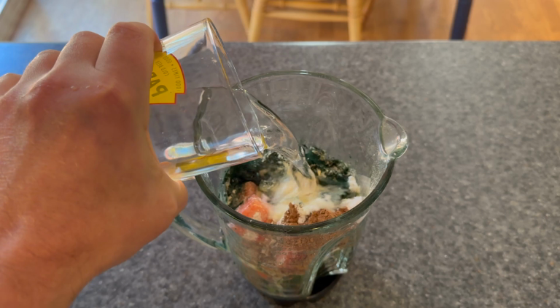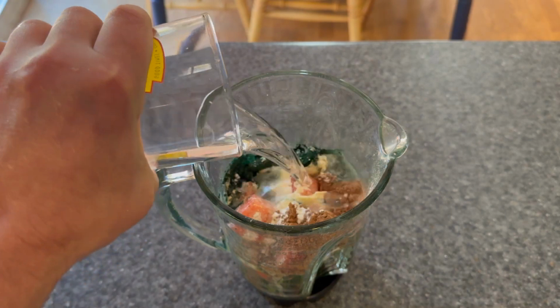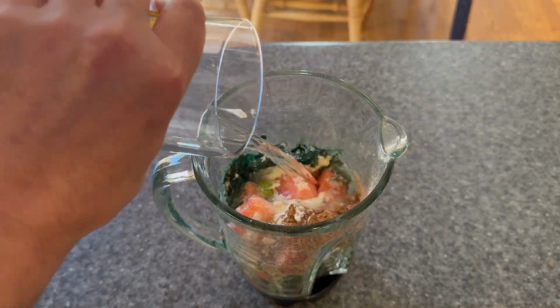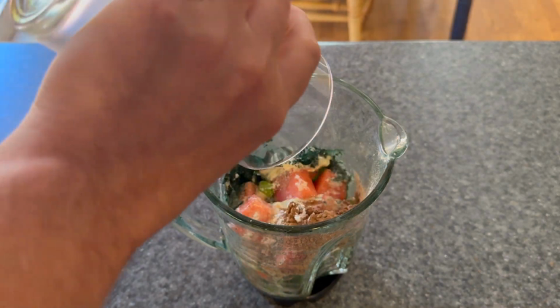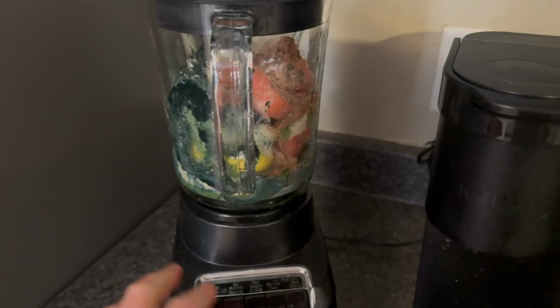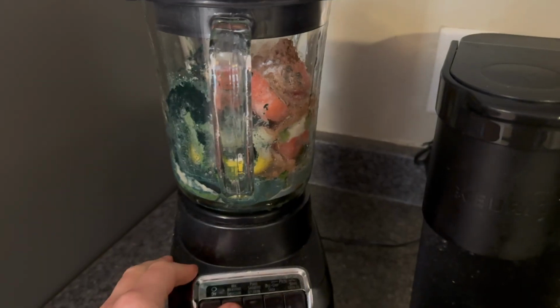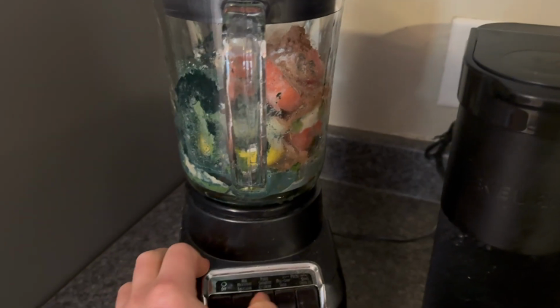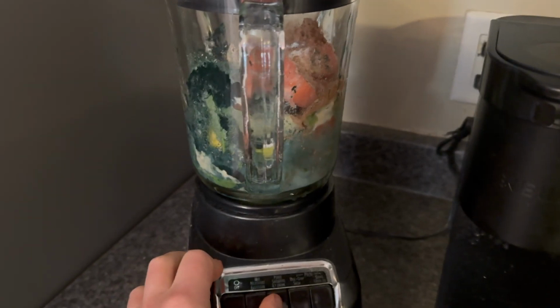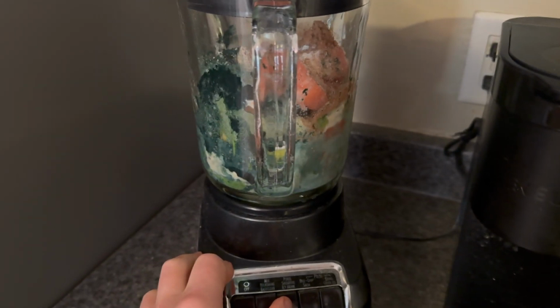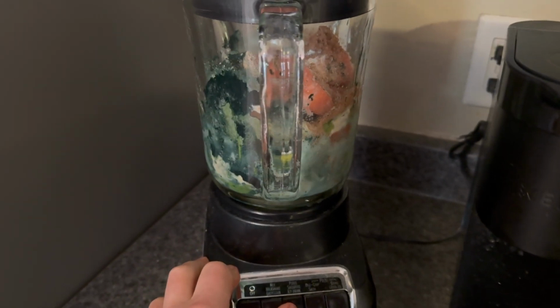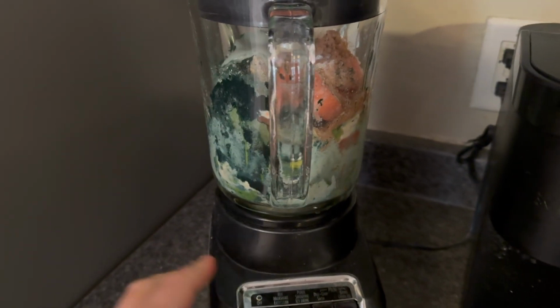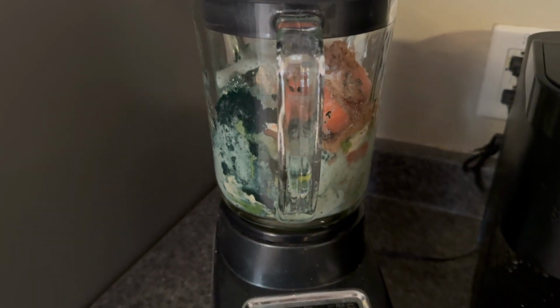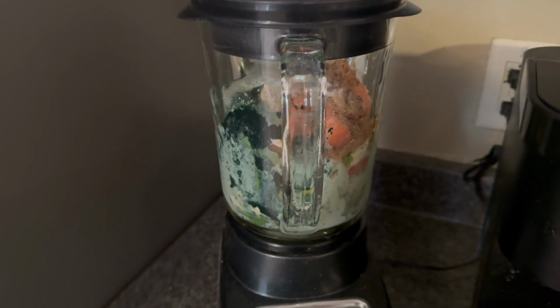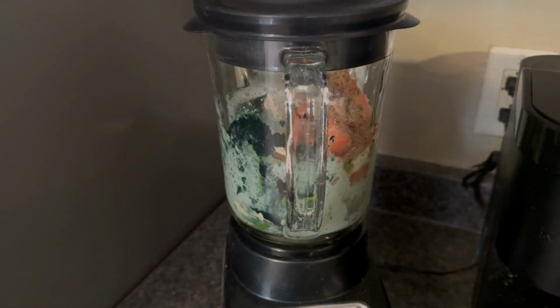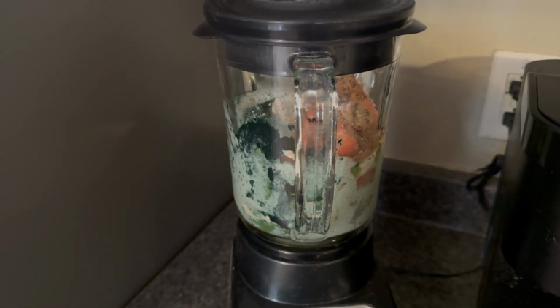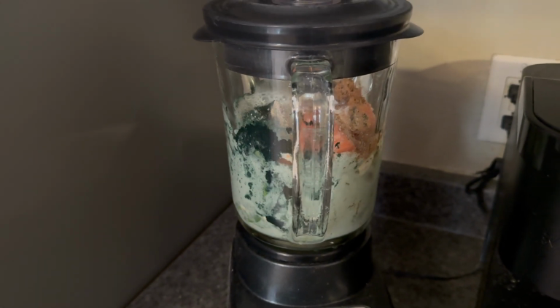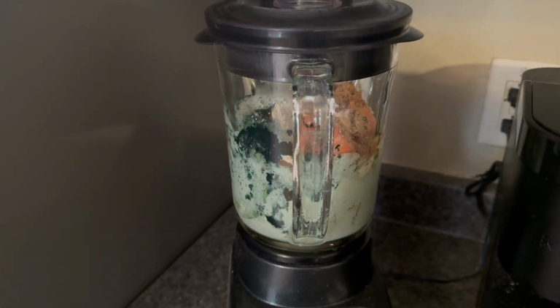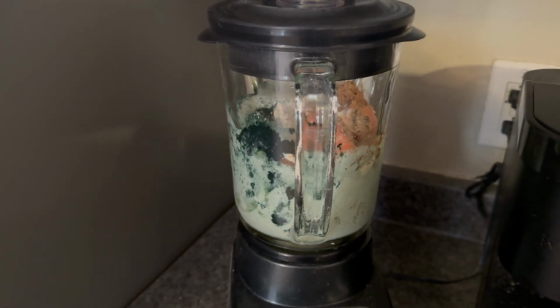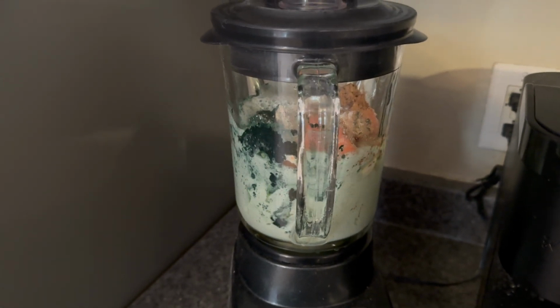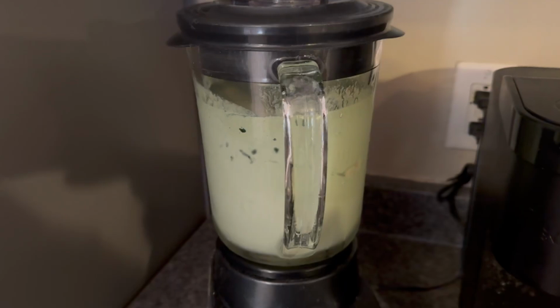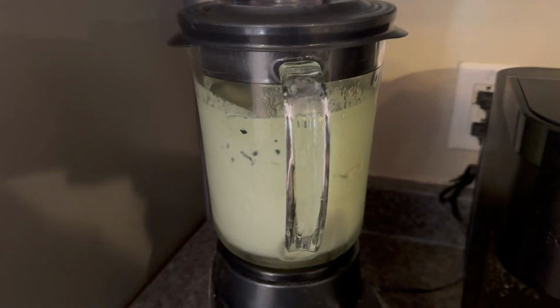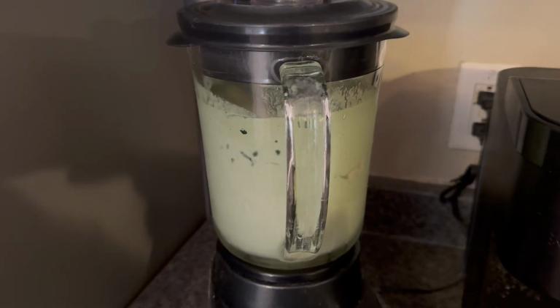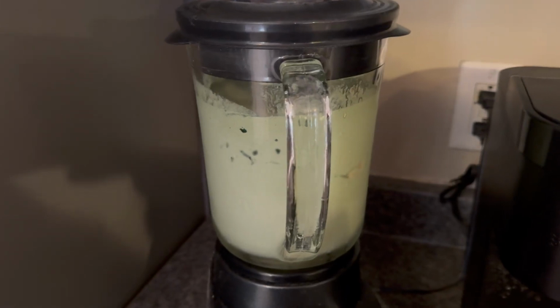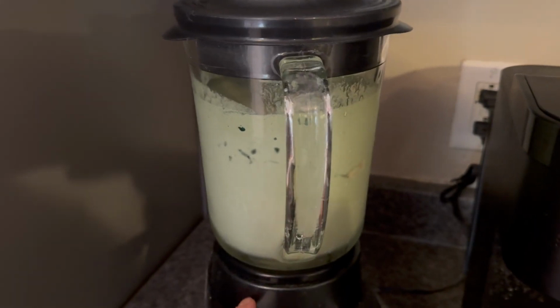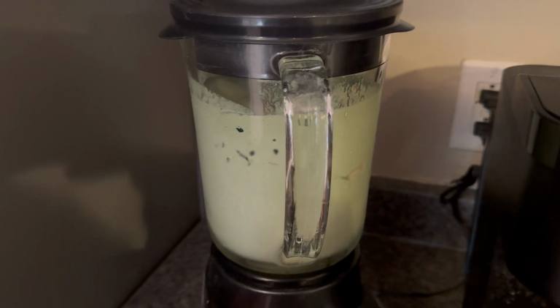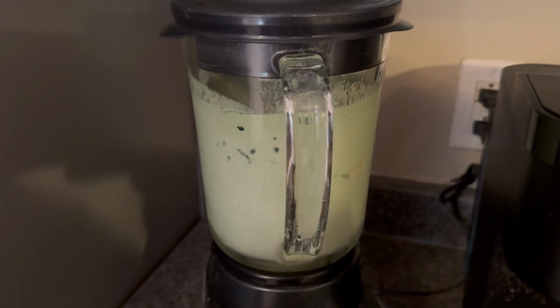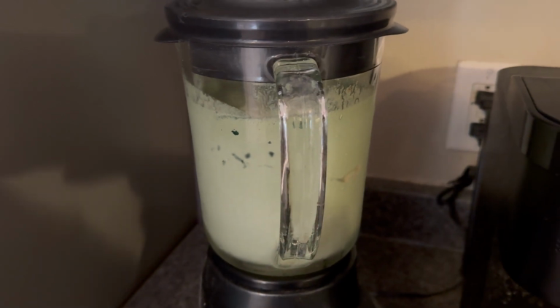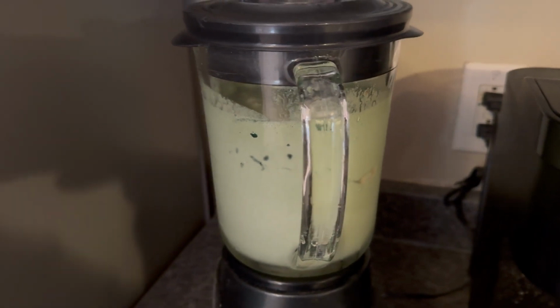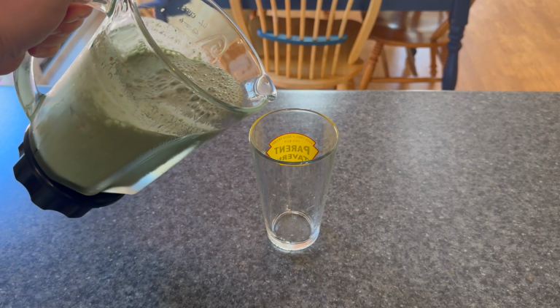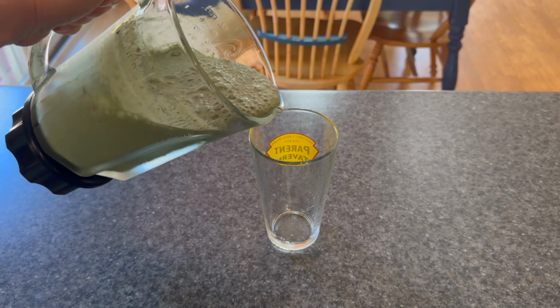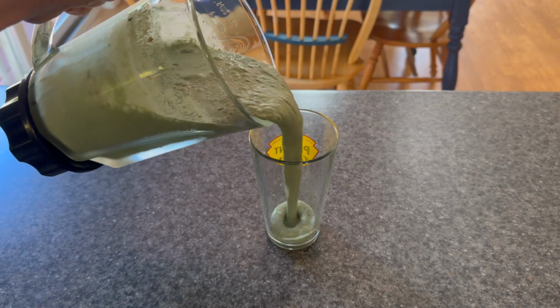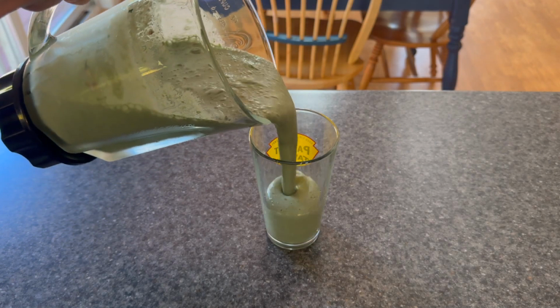Finish it off with a little bit of water. And next, the blender. The key with this is let it blend for a little while — I'm talking three to five minutes. You've got some stuff in there. You want to make sure you get all those chunks out and get a nice smooth consistency like you see there. And finally, pour and enjoy.